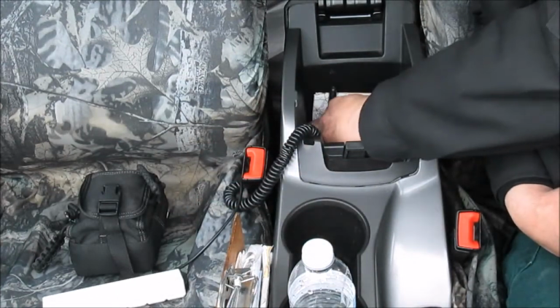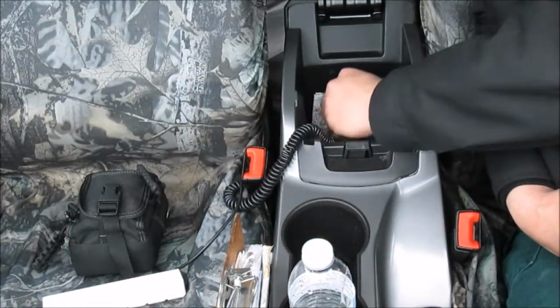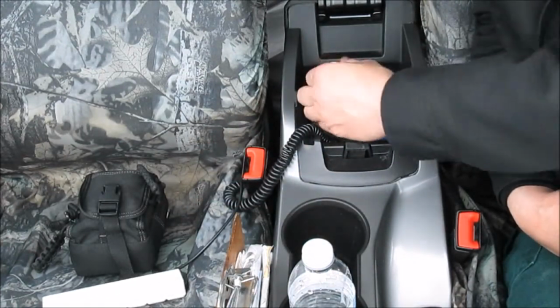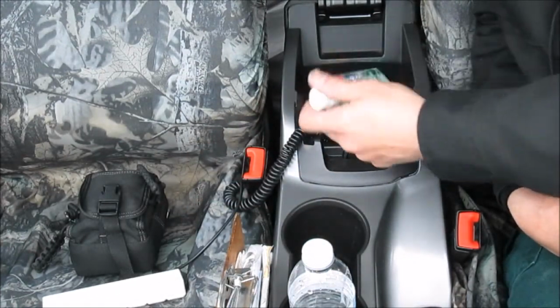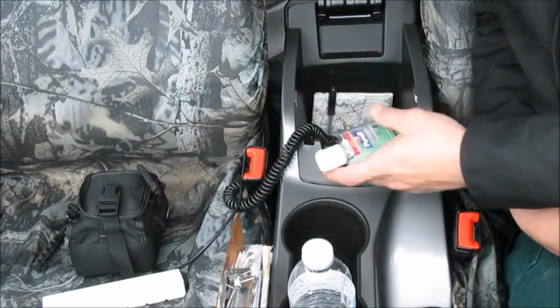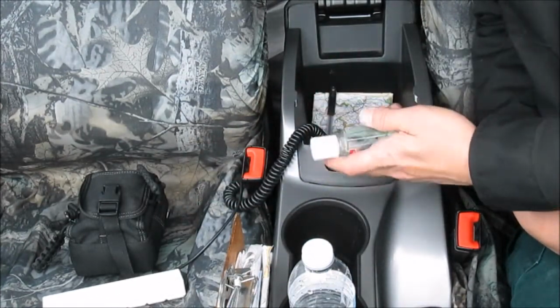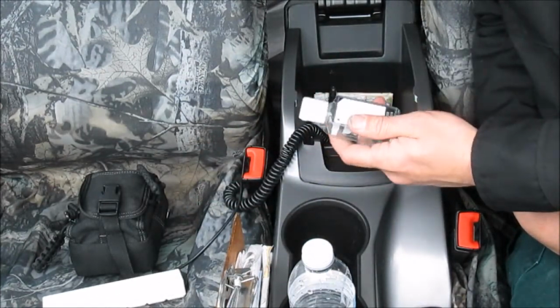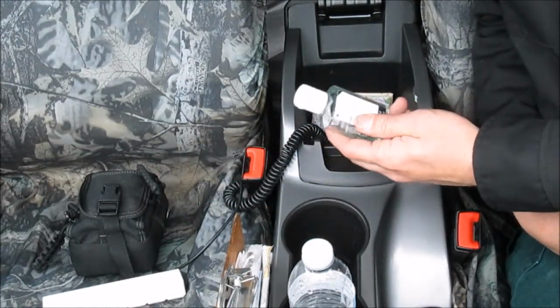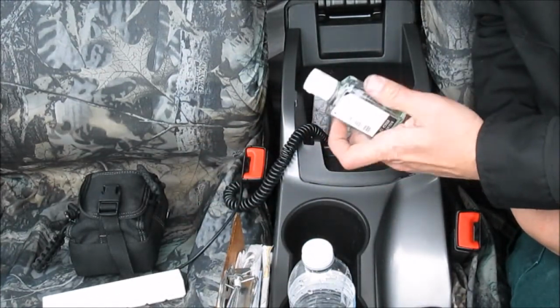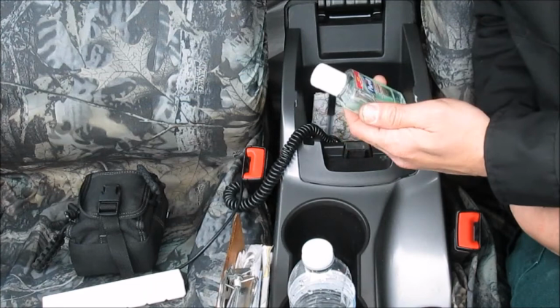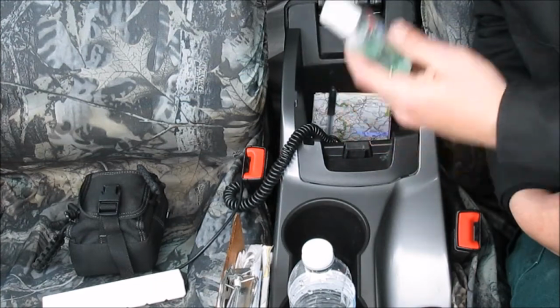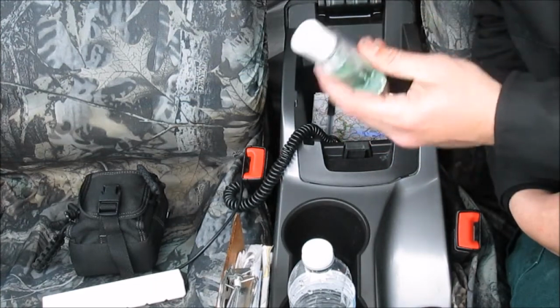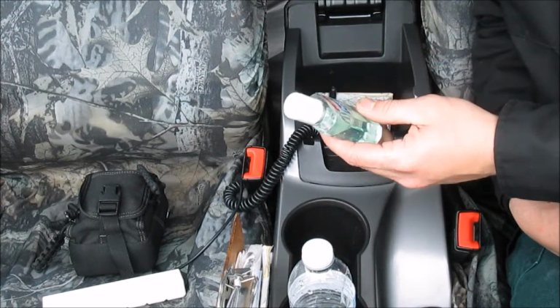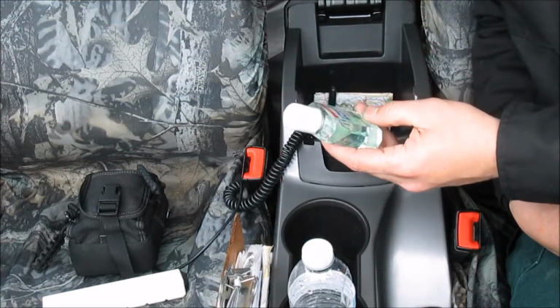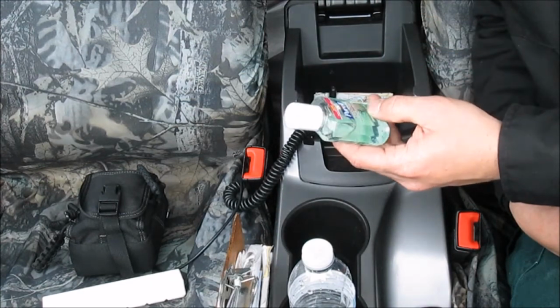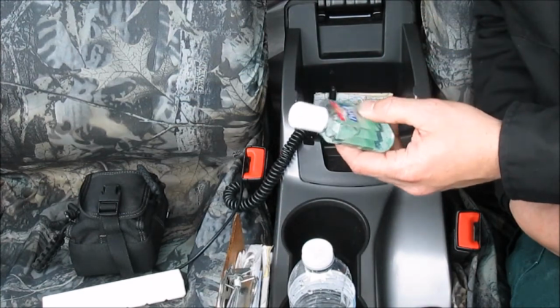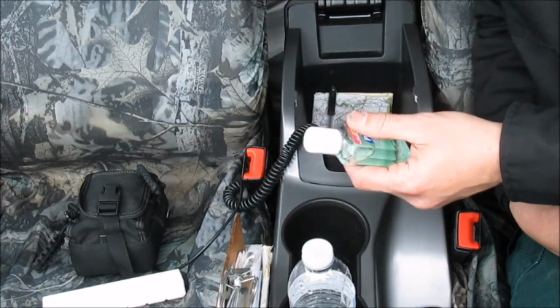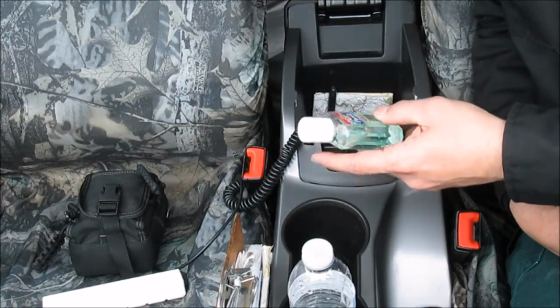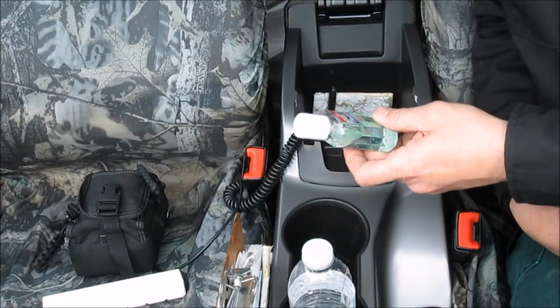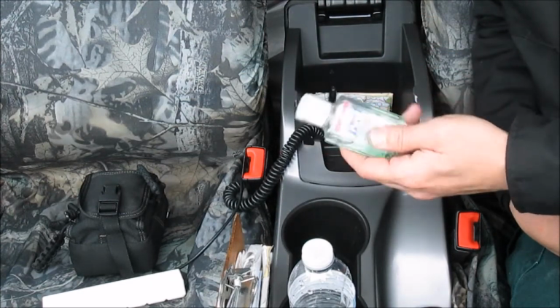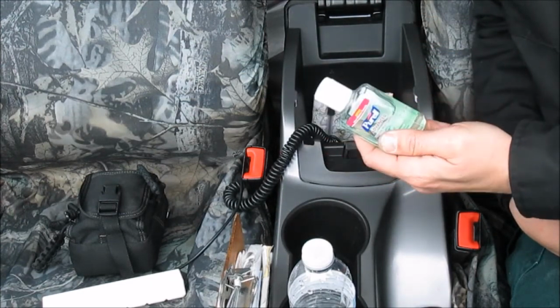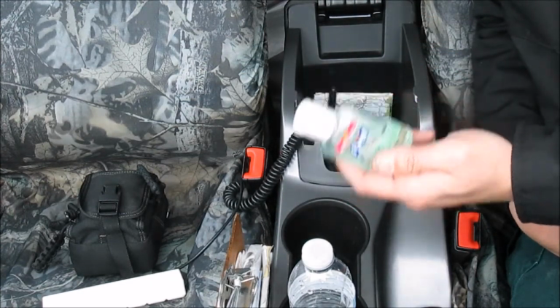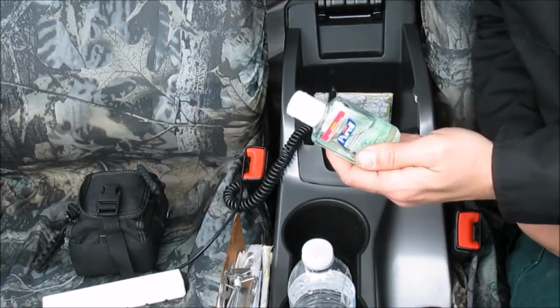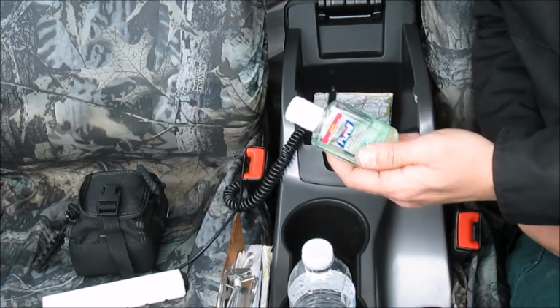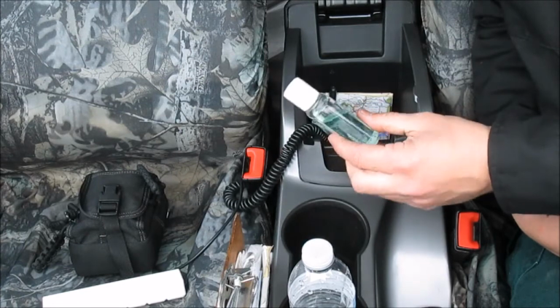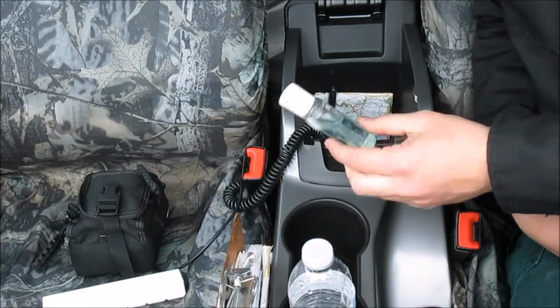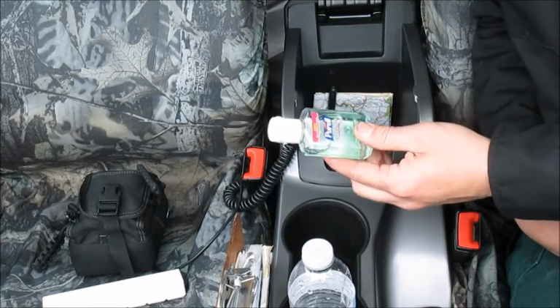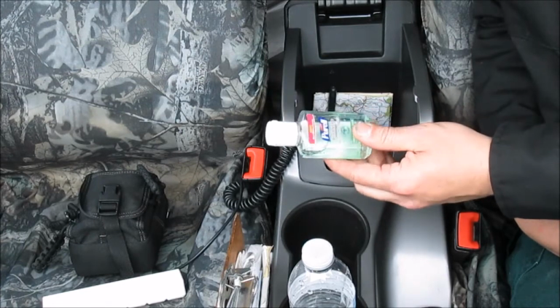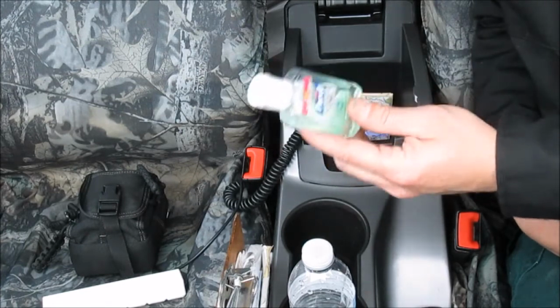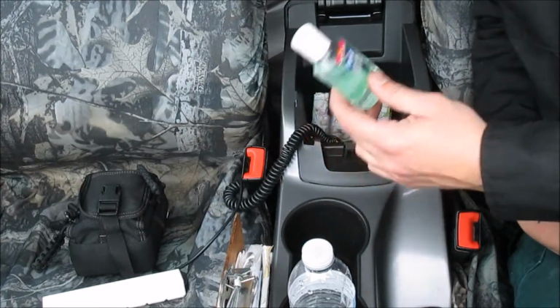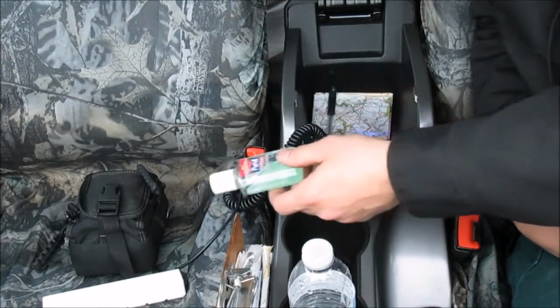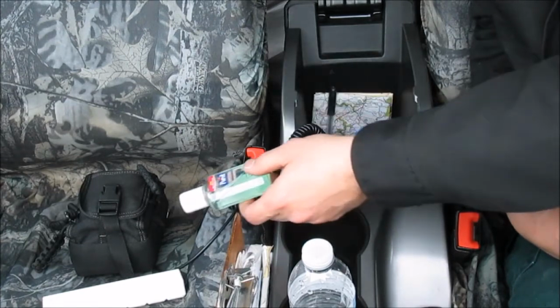Next up, just some hand sanitizer. Hand sanitizer is pretty self-explanatory, but it has a slew of other uses, so I keep some of that in here.